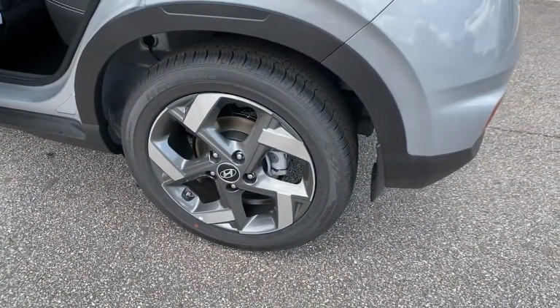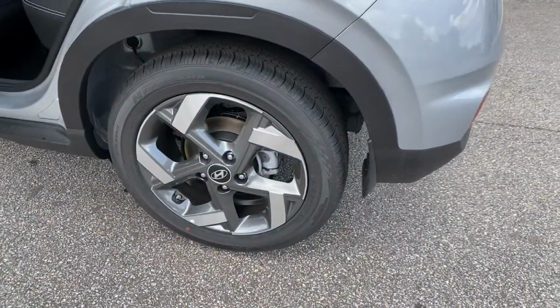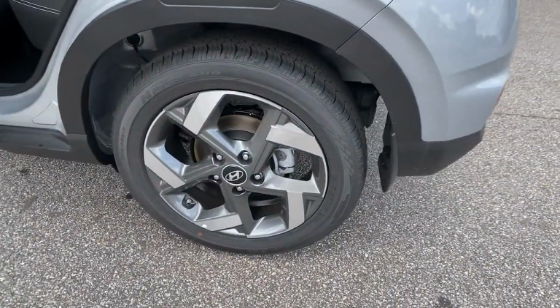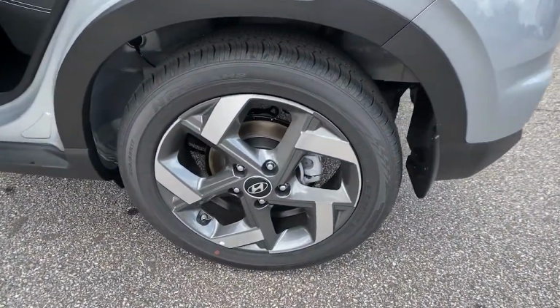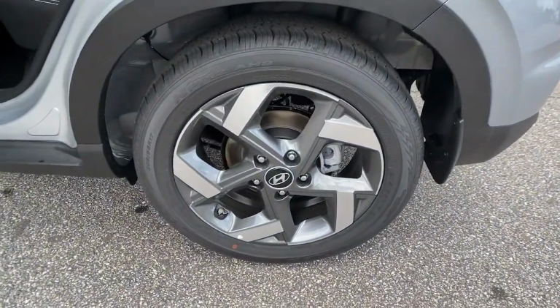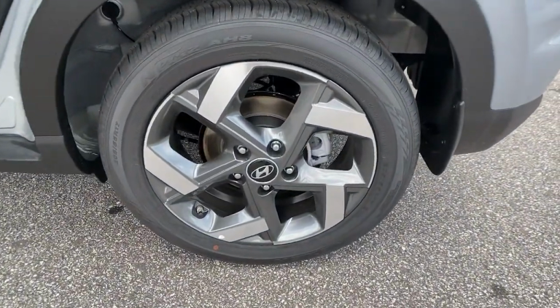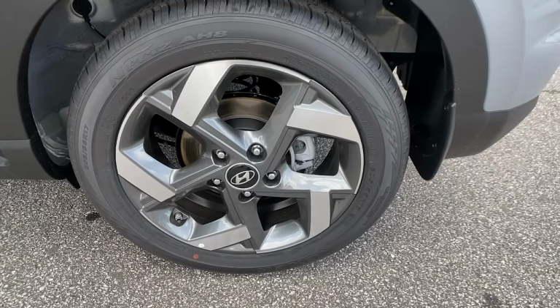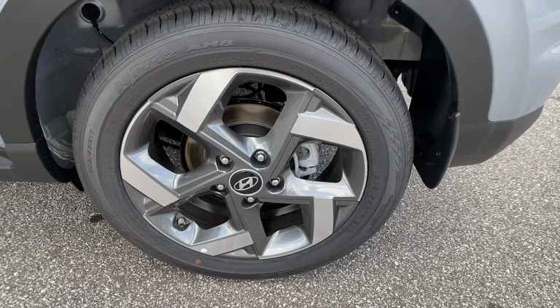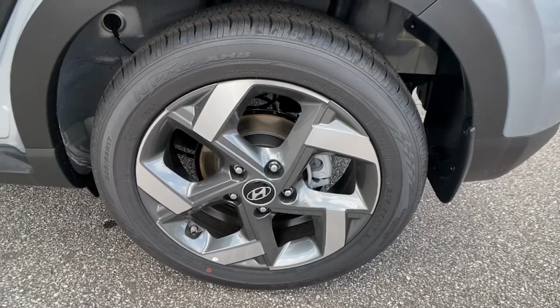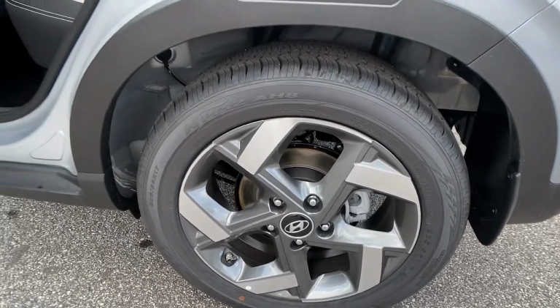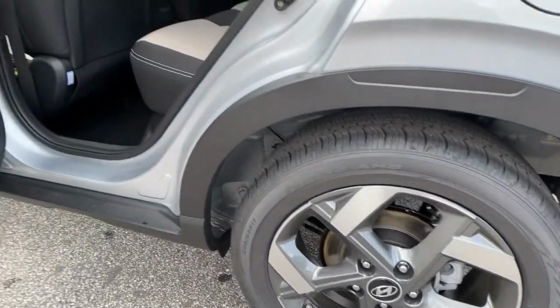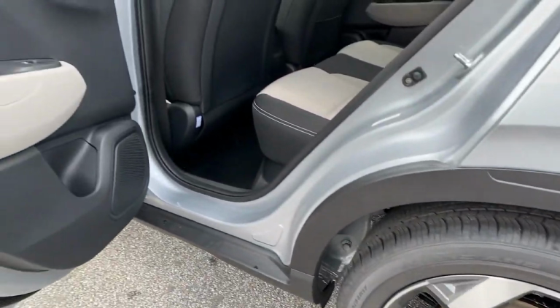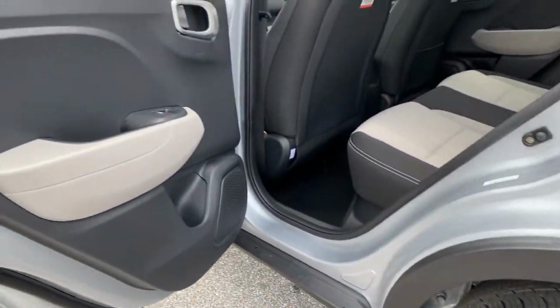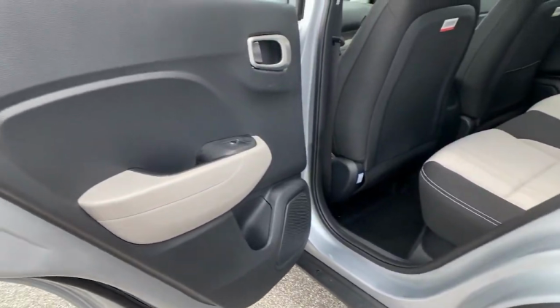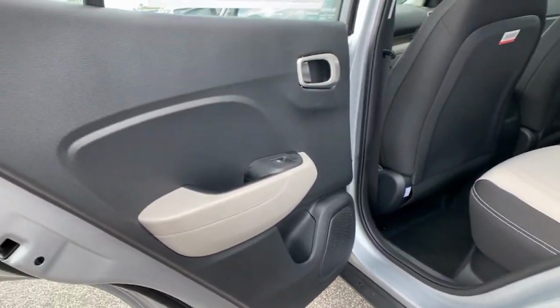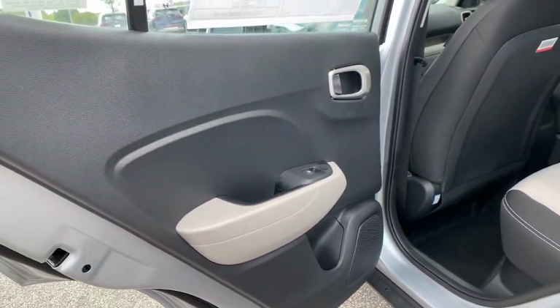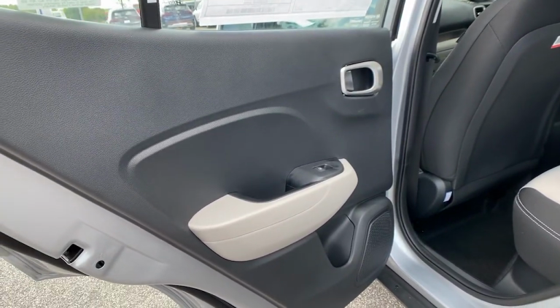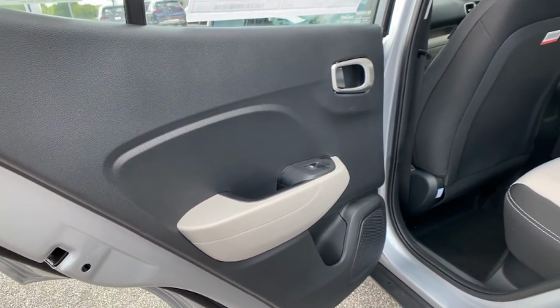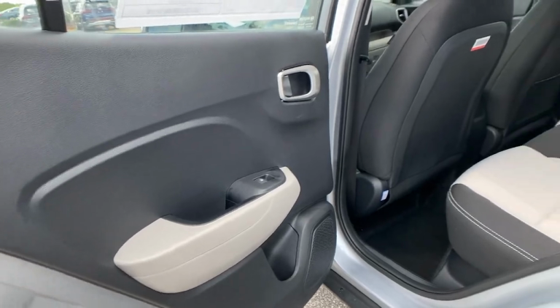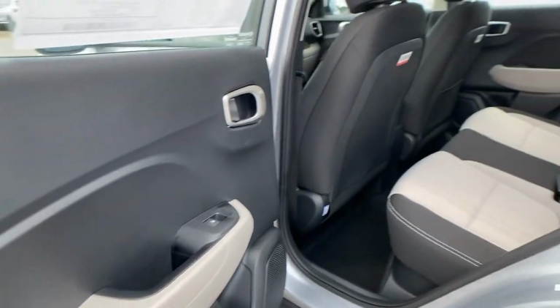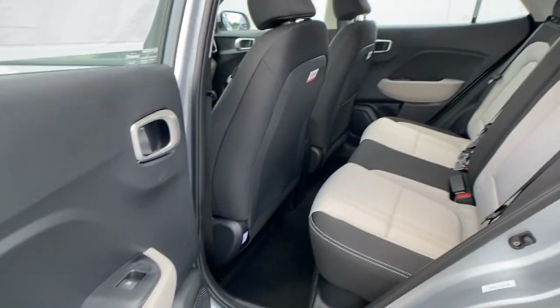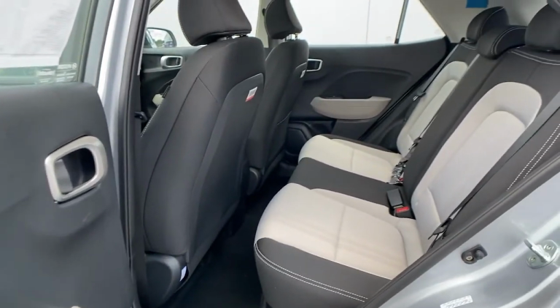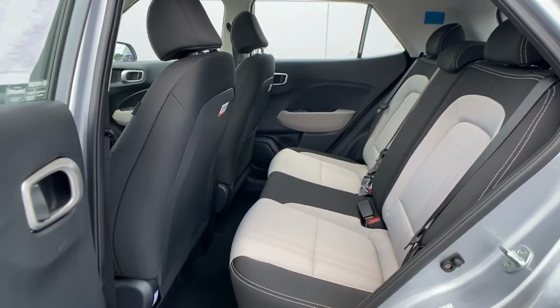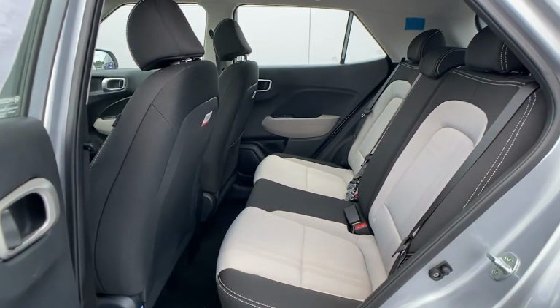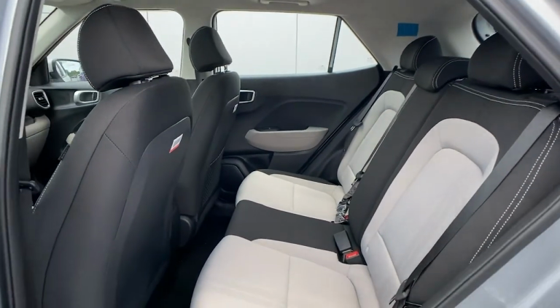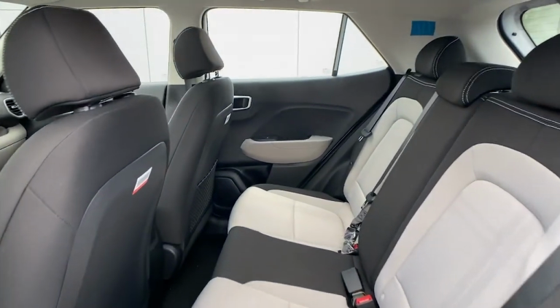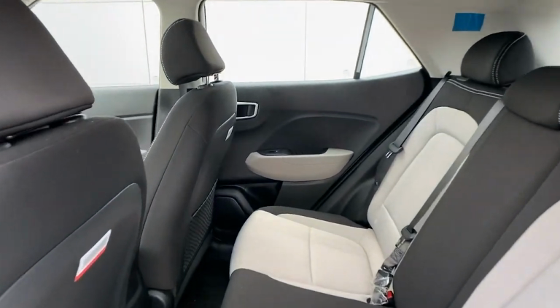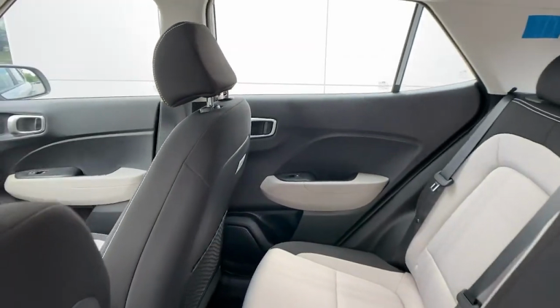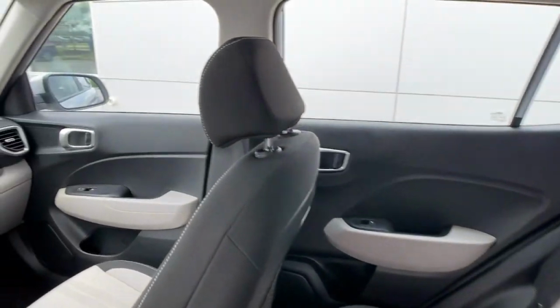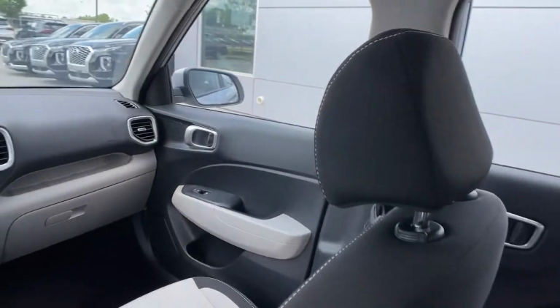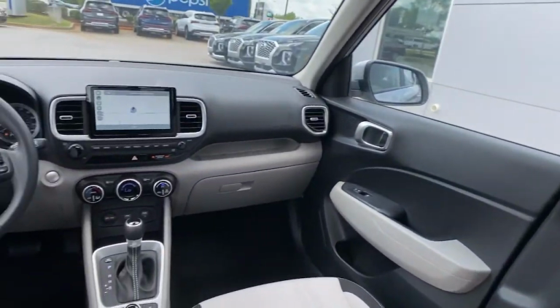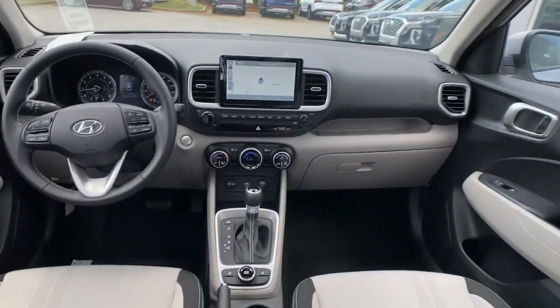Keyless entry, backup camera, lane-keeping assist, blind spot monitor, aluminum wheels, Bluetooth connection, steering wheel audio controls, rear spoiler, stability control, leather steering wheel.